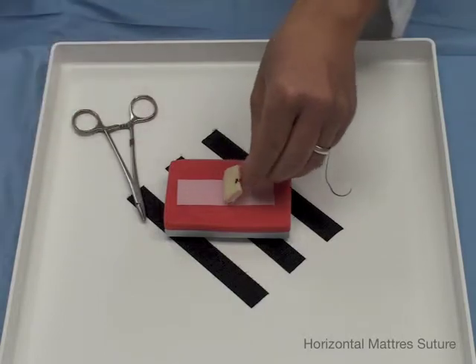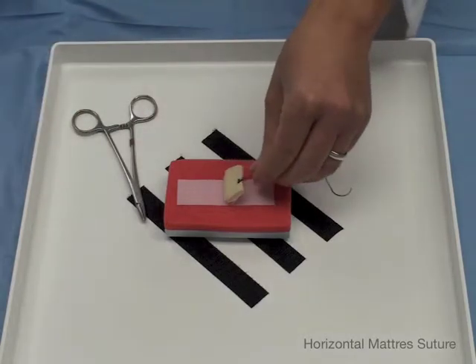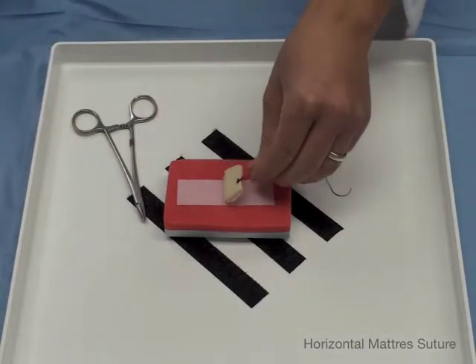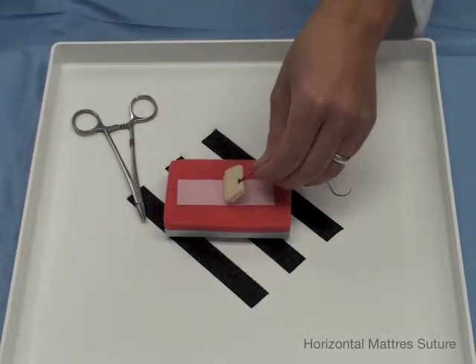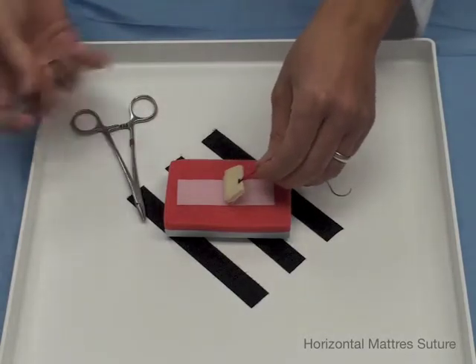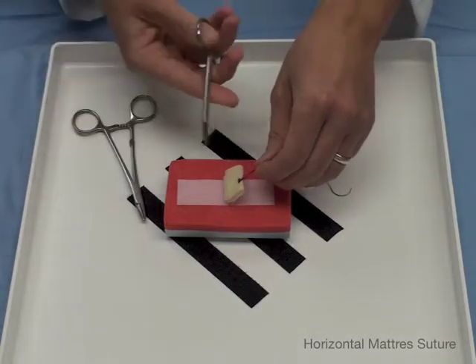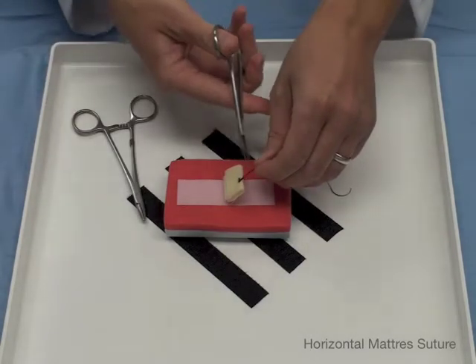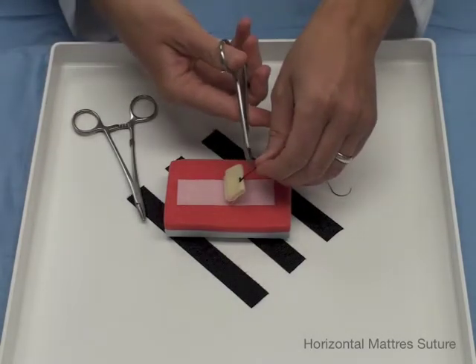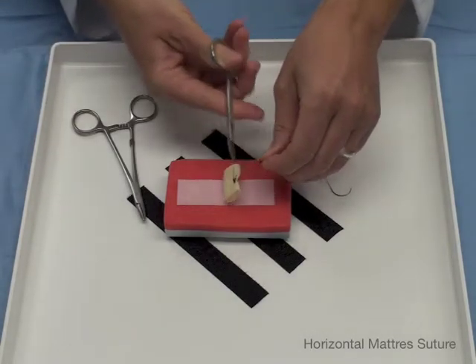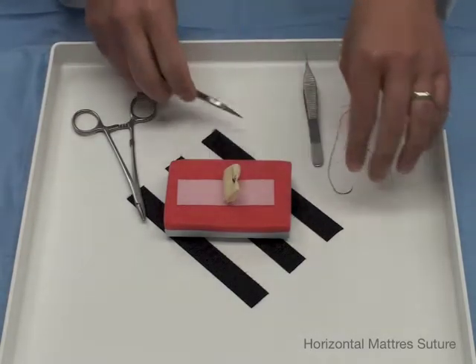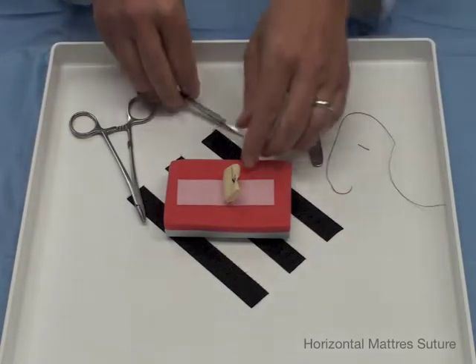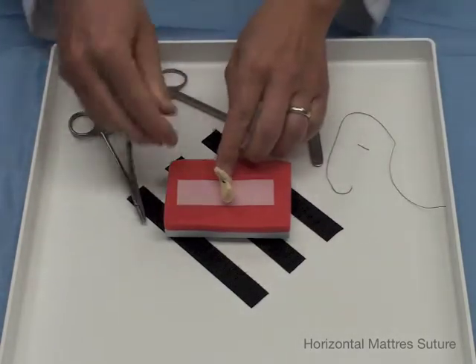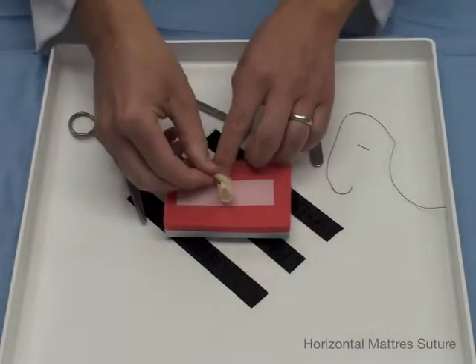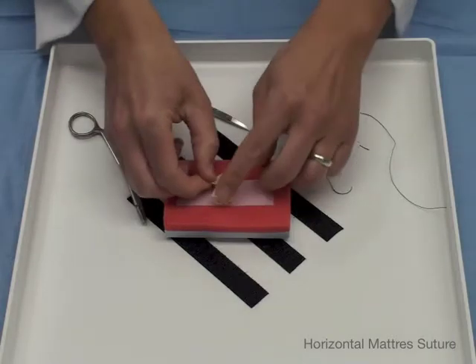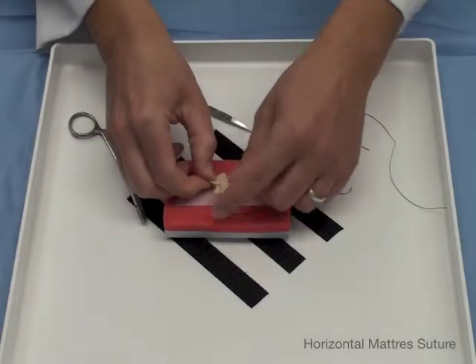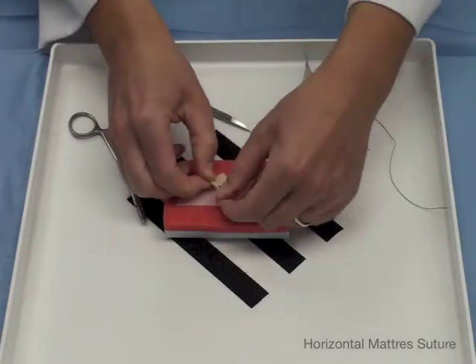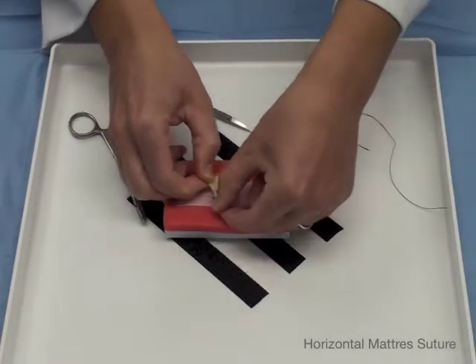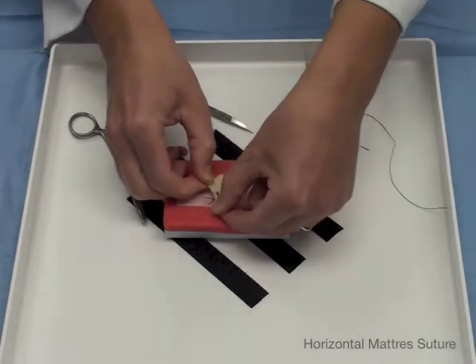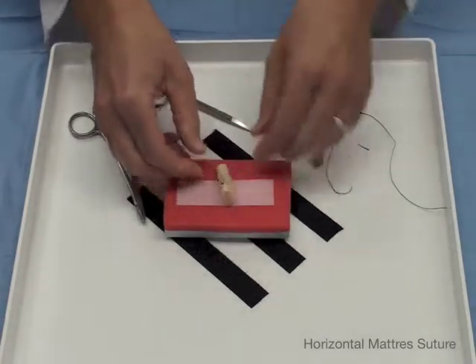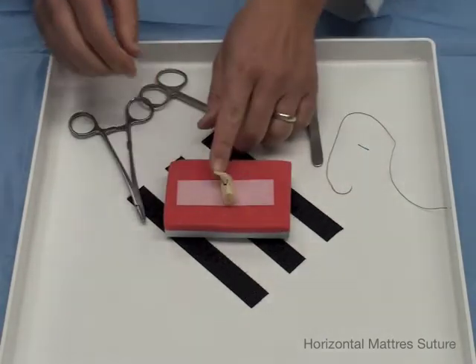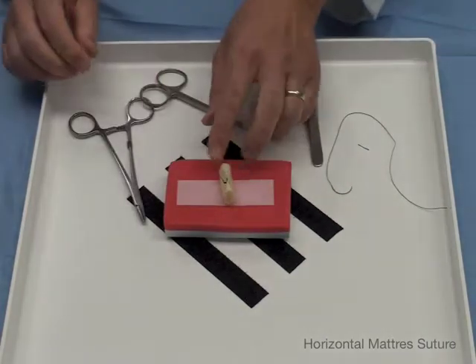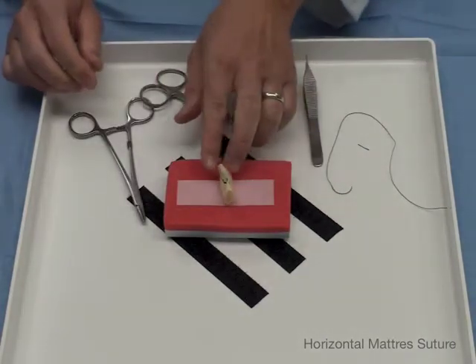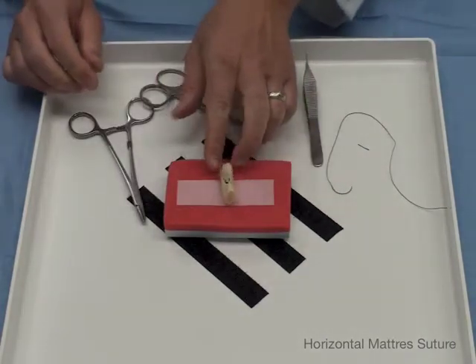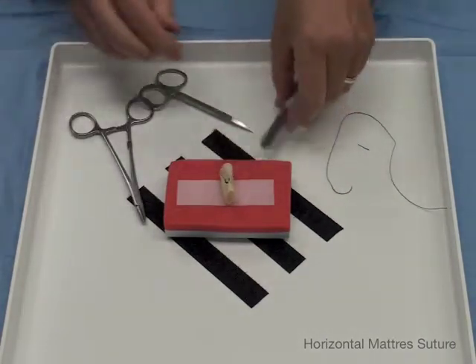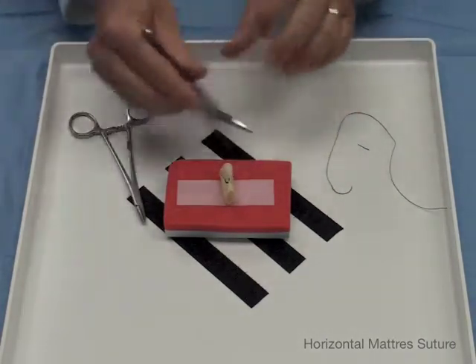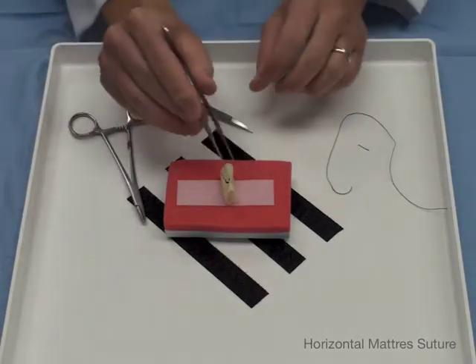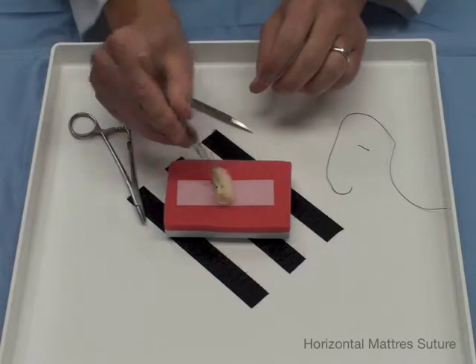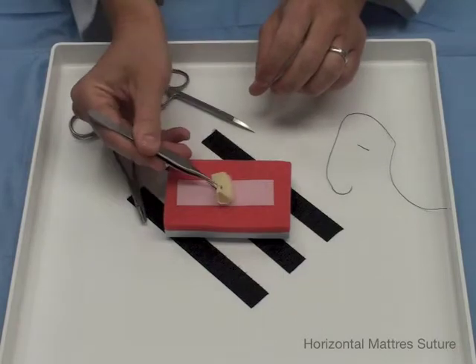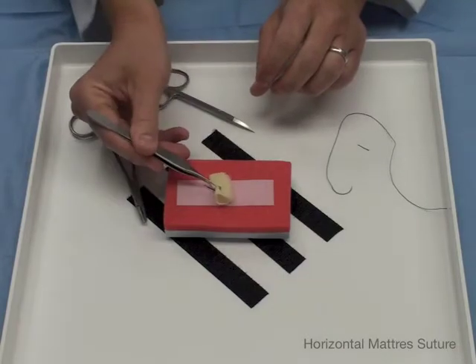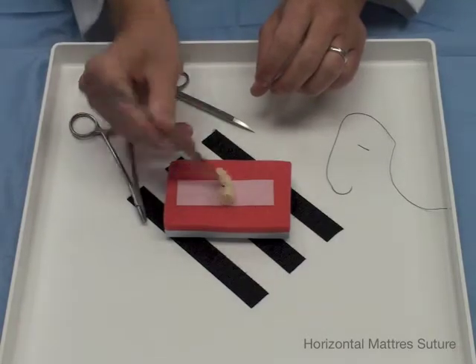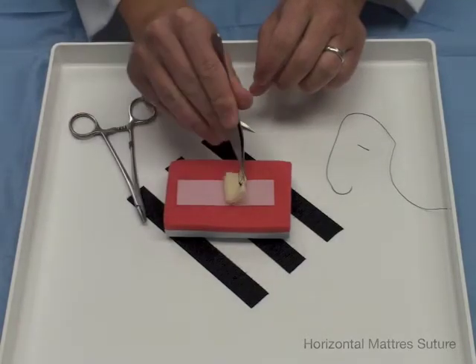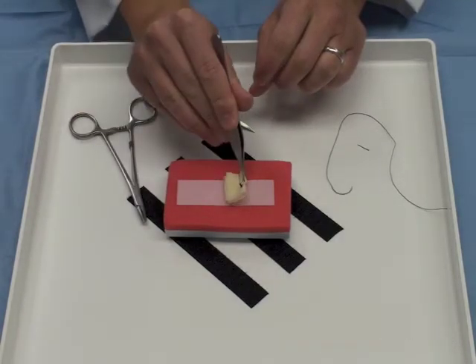Then you cut, and now you have created your horizontal mattress. So here you are. Bye bye!